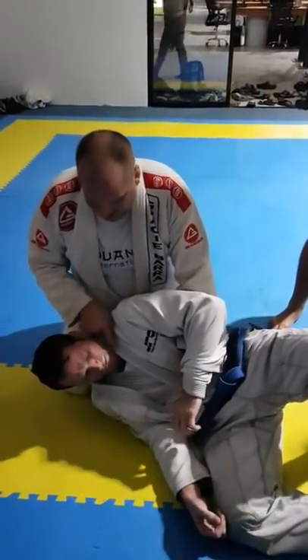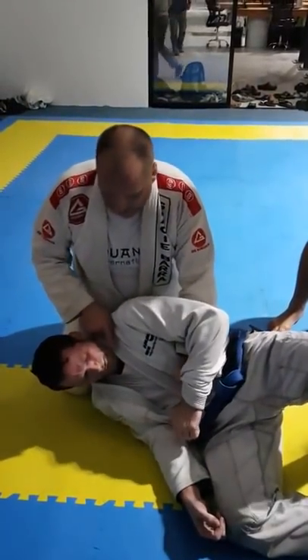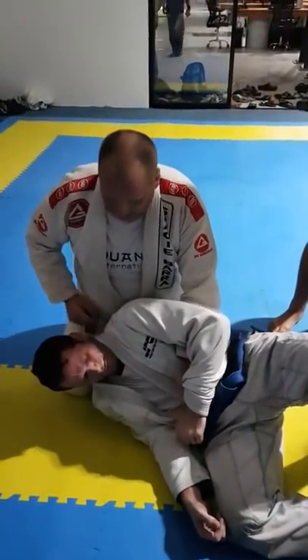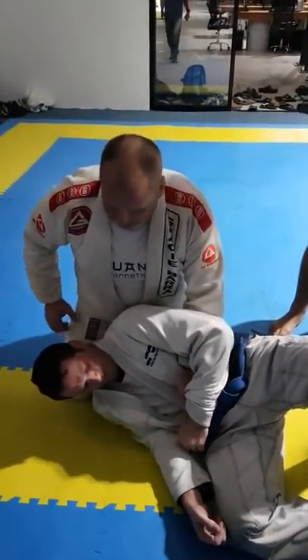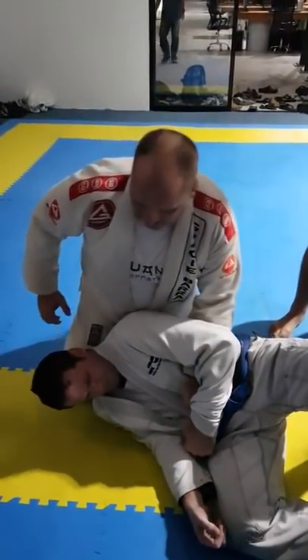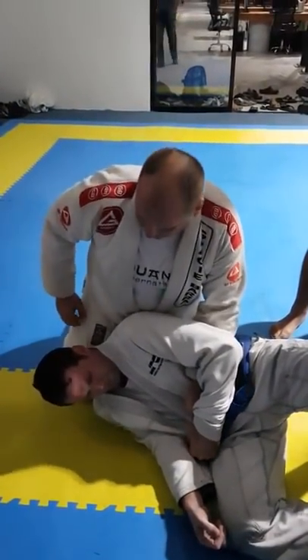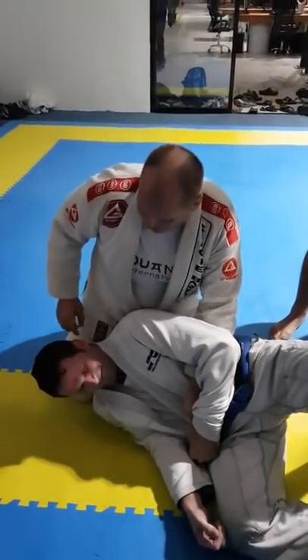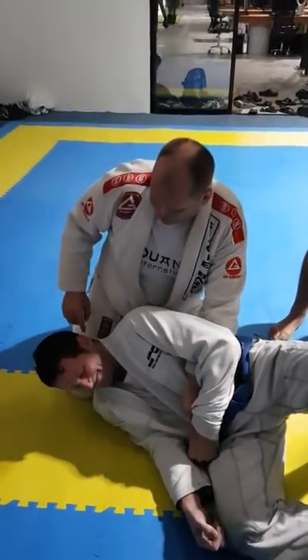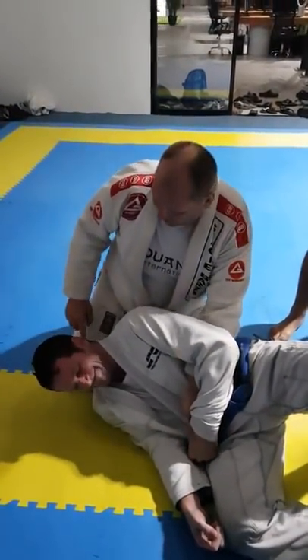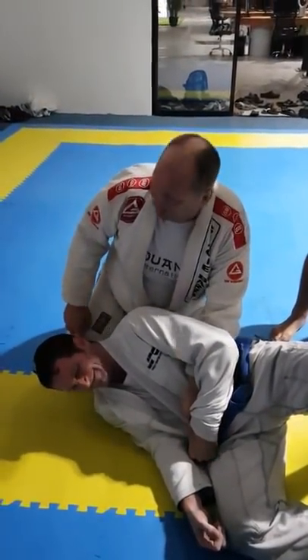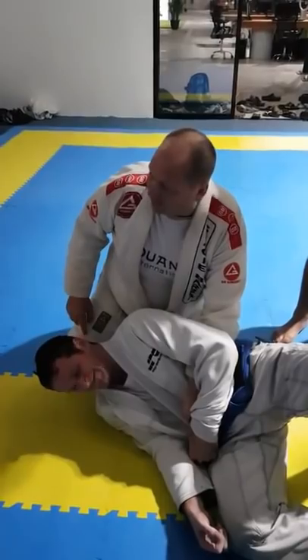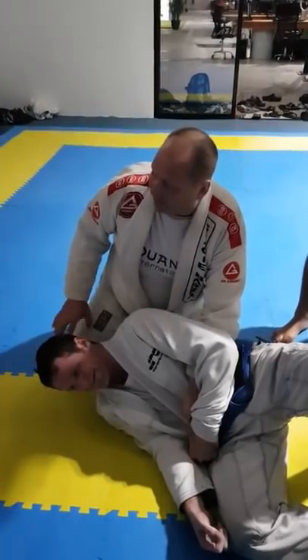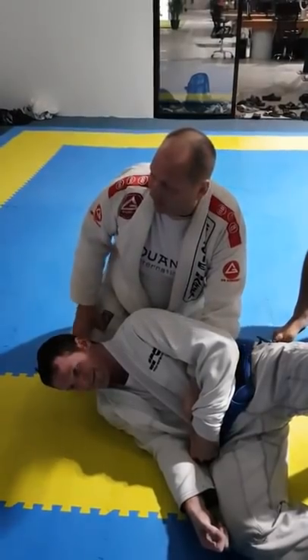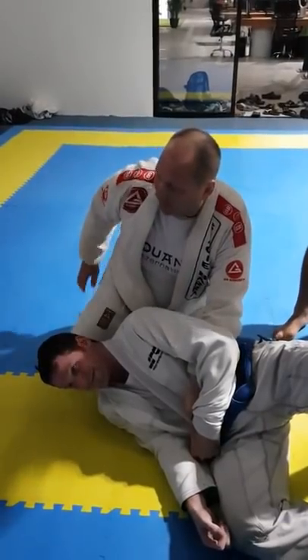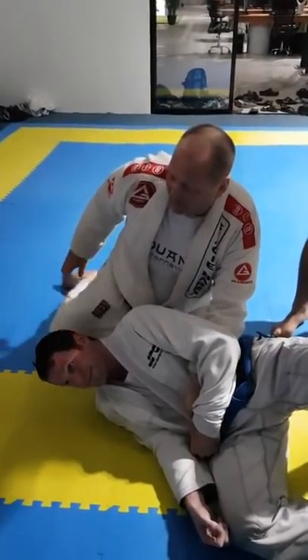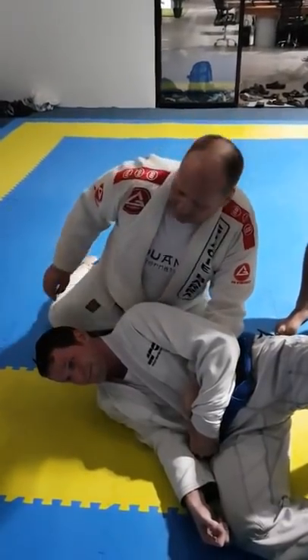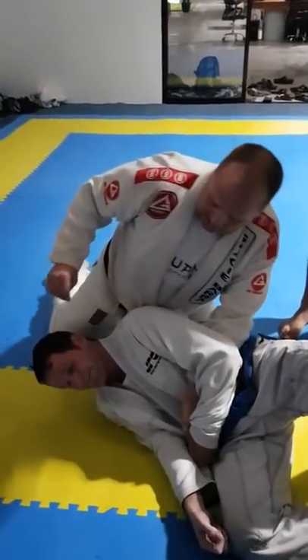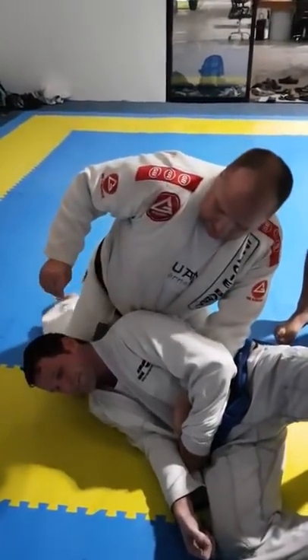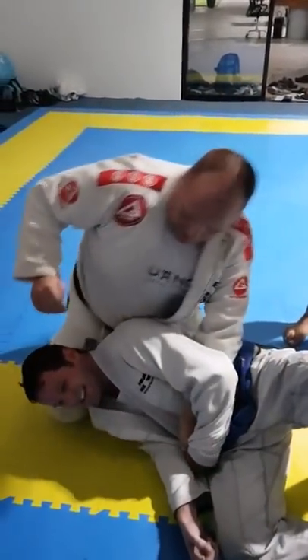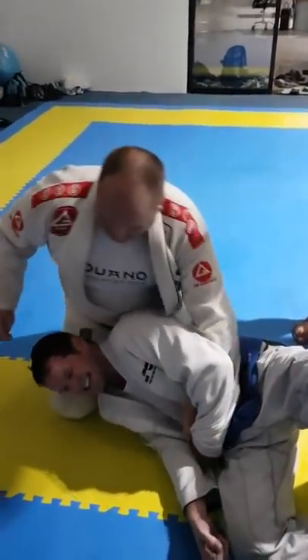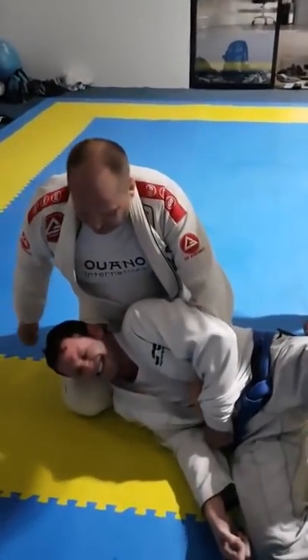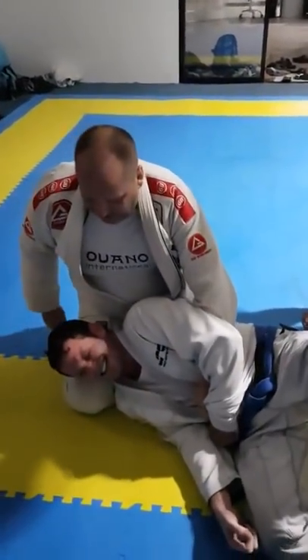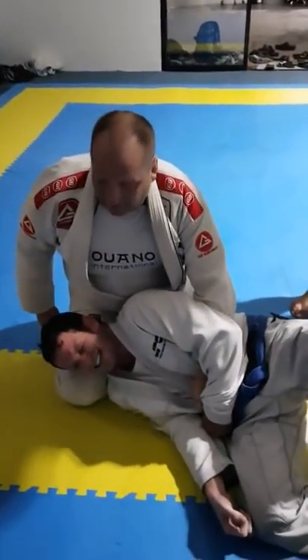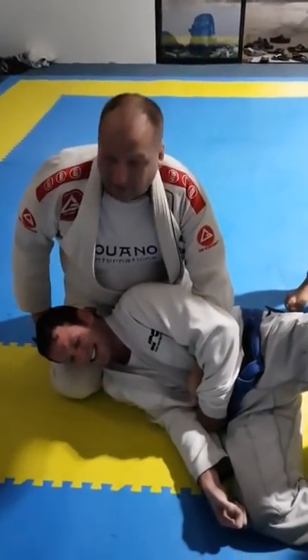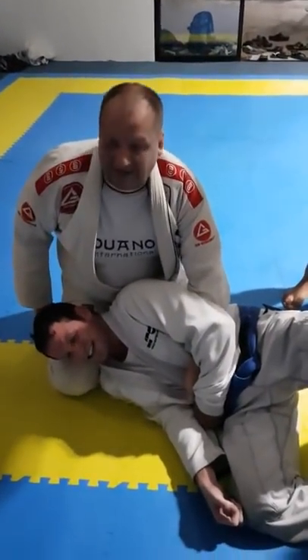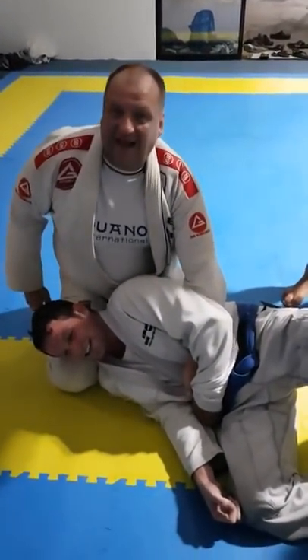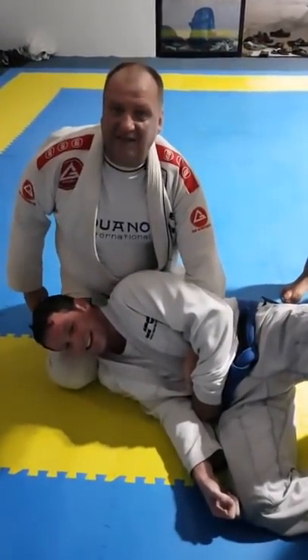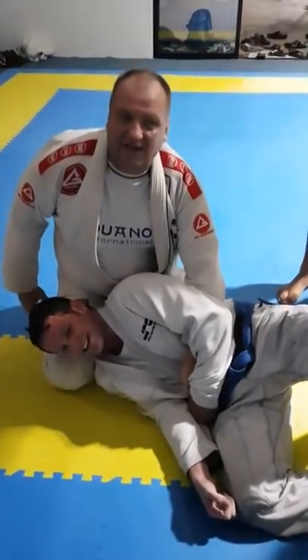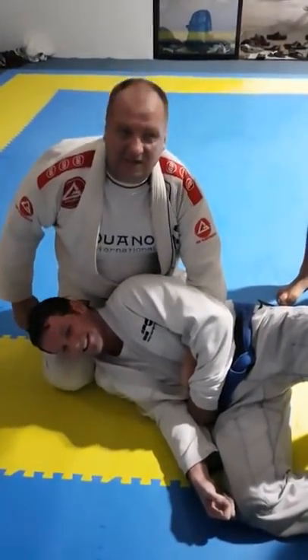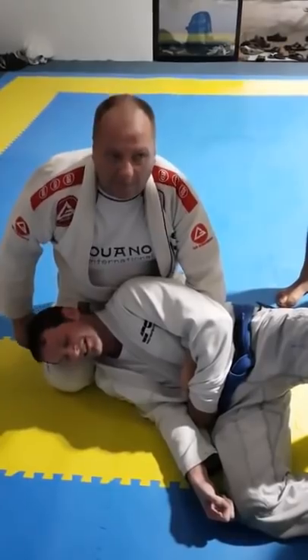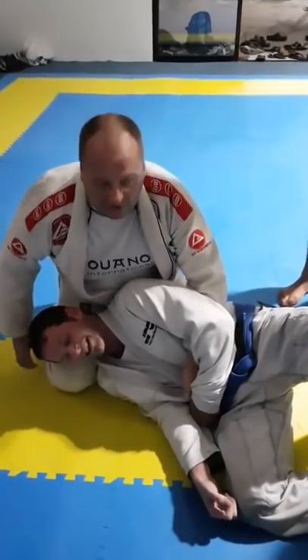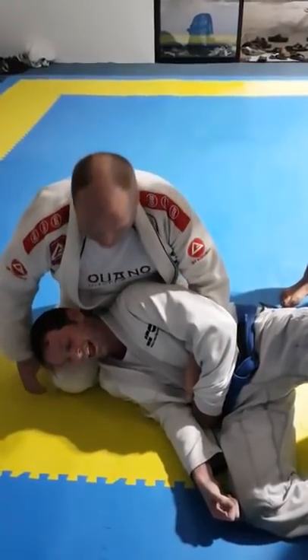Now it's his neck. I call this the pillow choke because my knee will go under his head like a pillow, and he's going to sleep shortly.